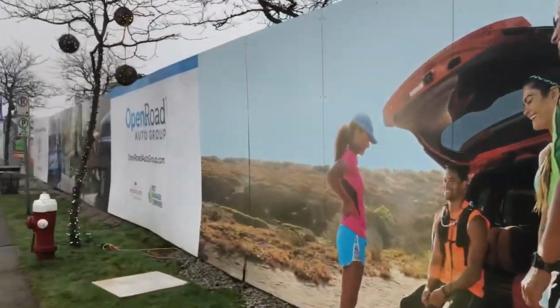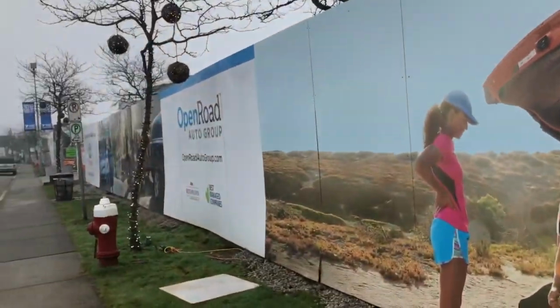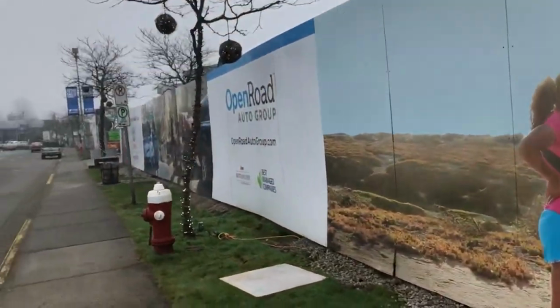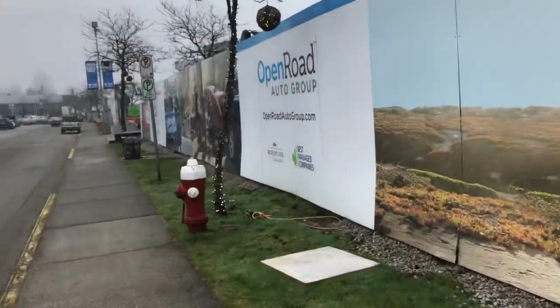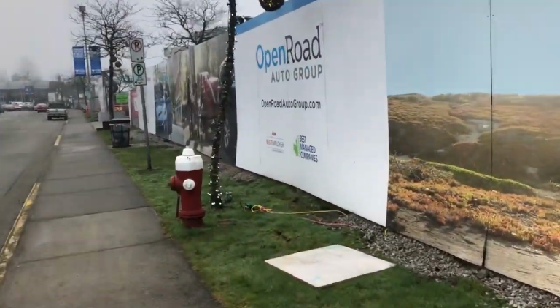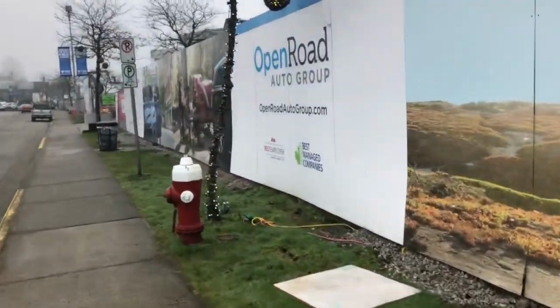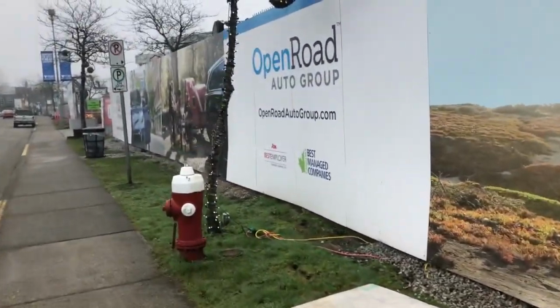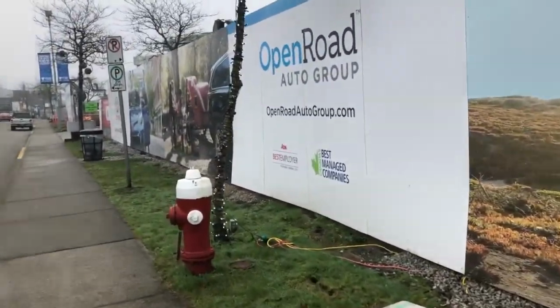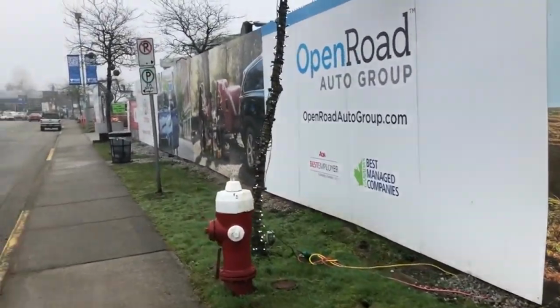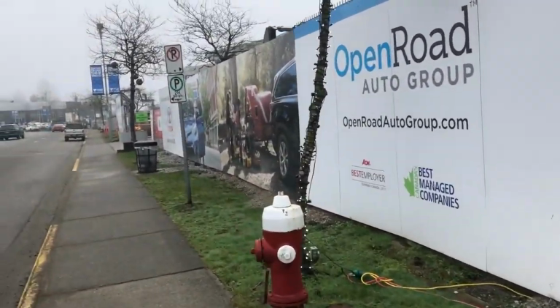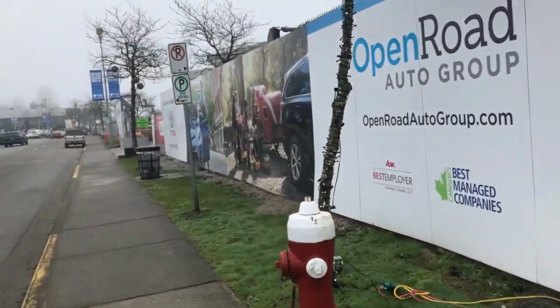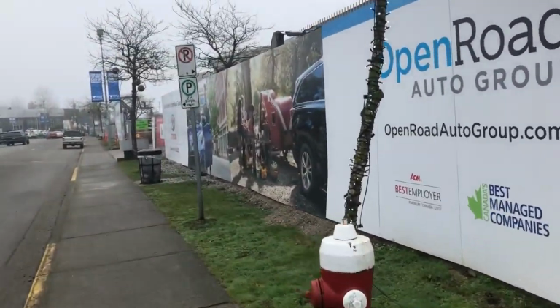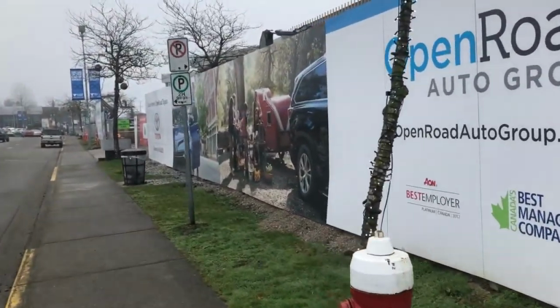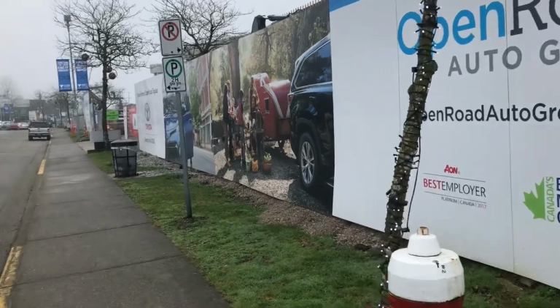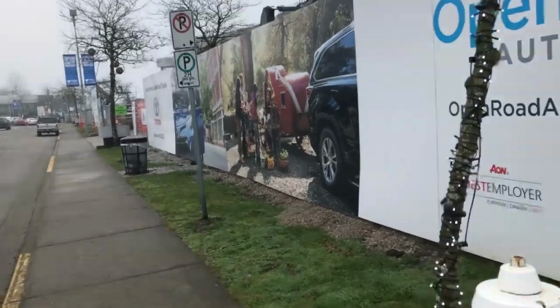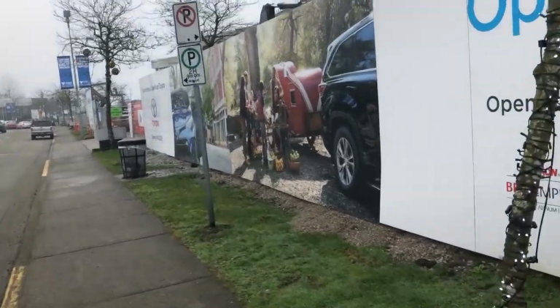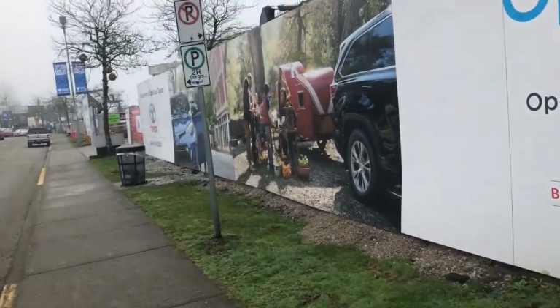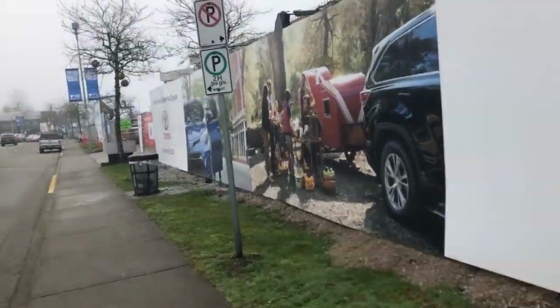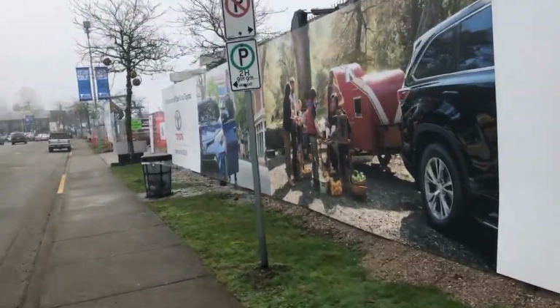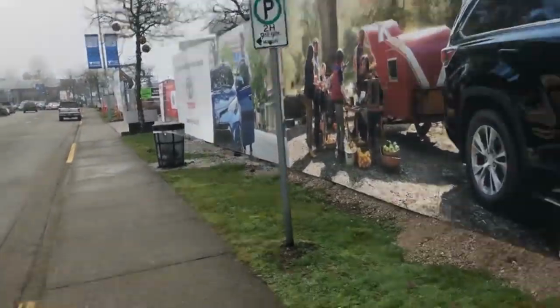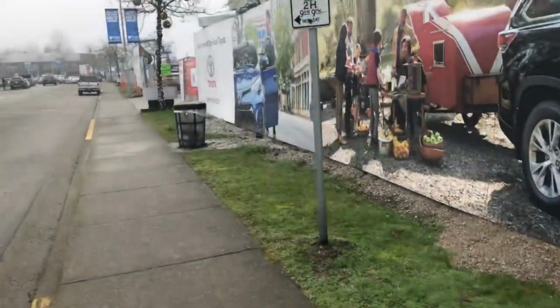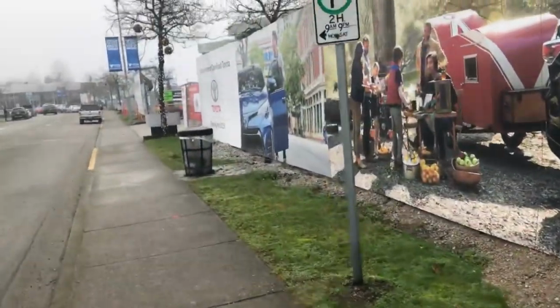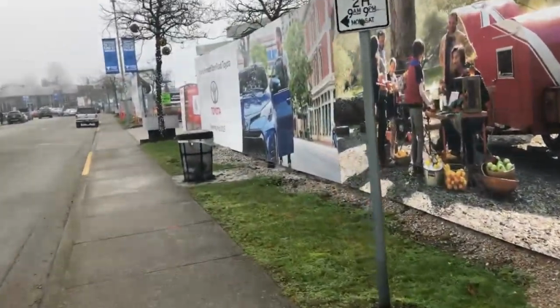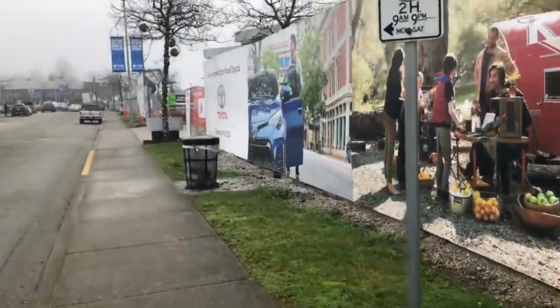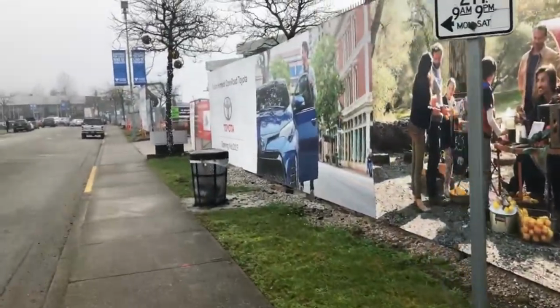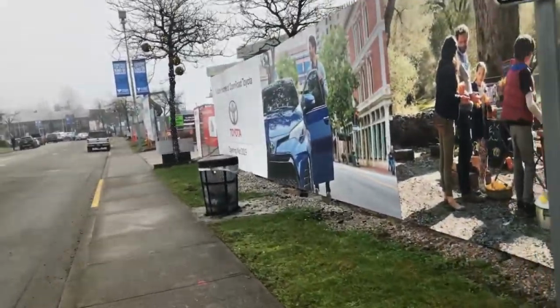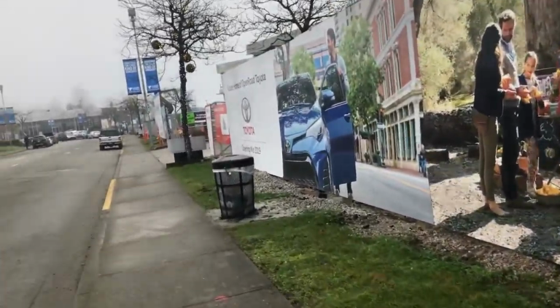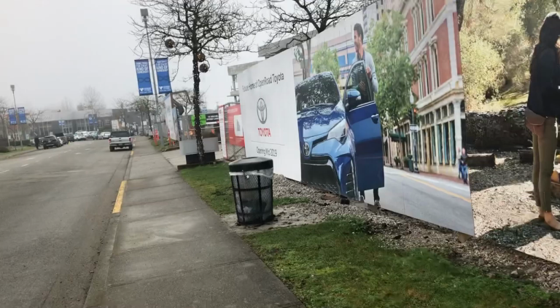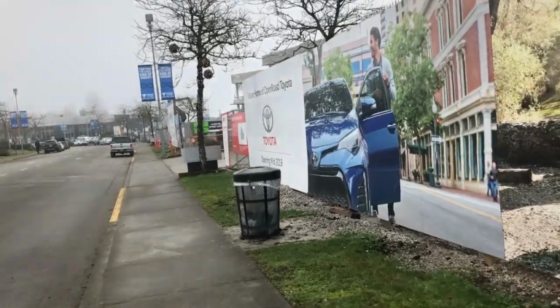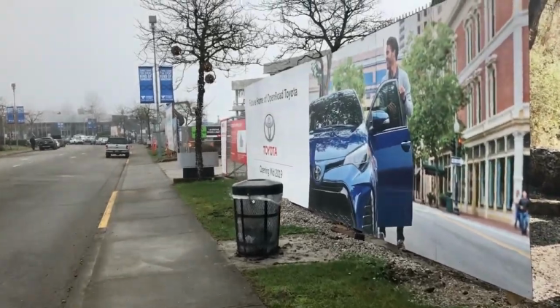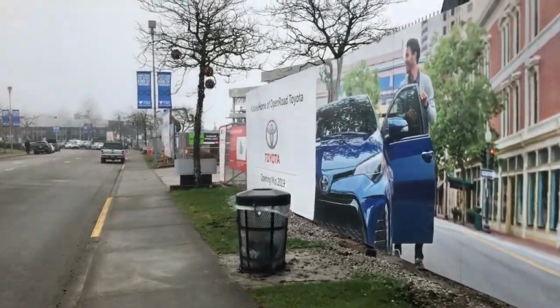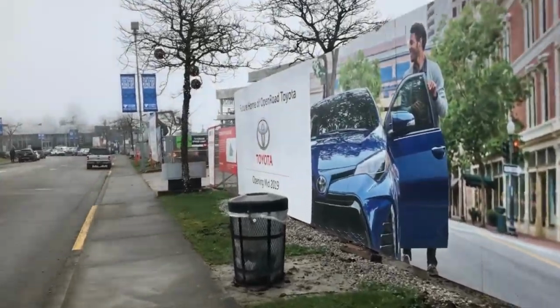Speaking of Toyota, I've got some exciting news for all of you Toyota super fans out there. You're not going to believe what I just found on the news on my iPad this morning when I woke up.